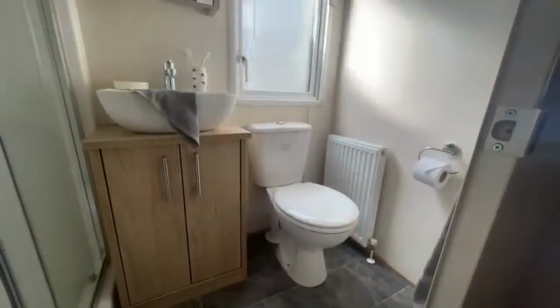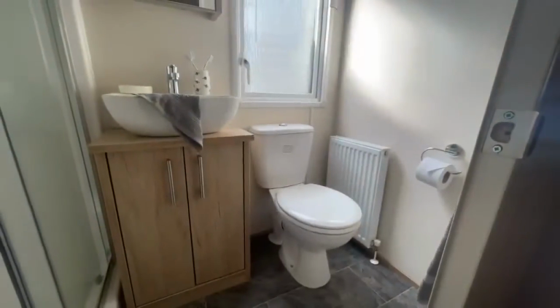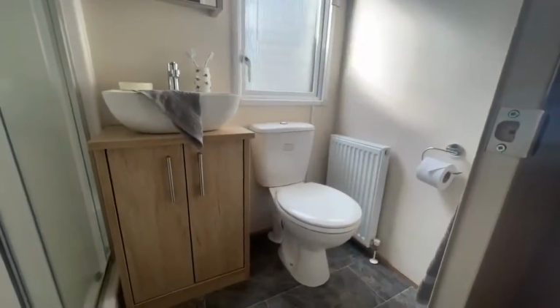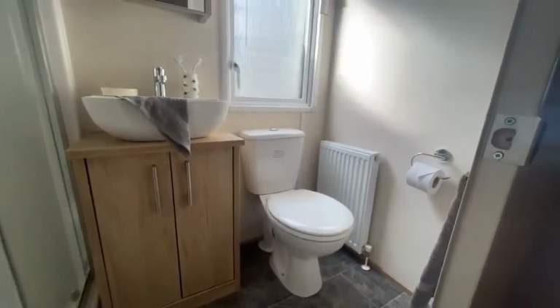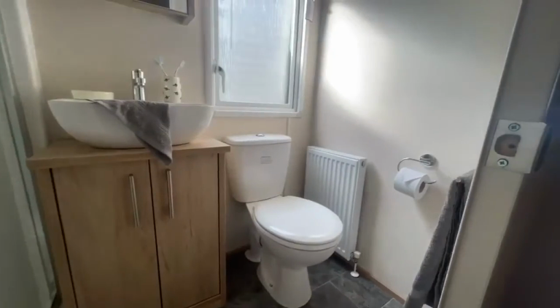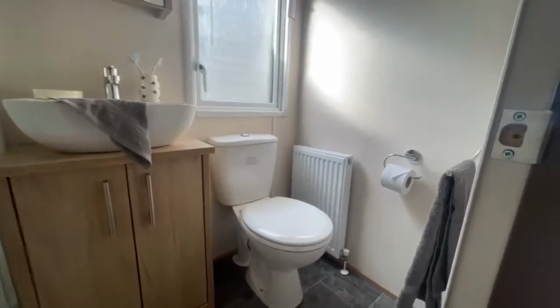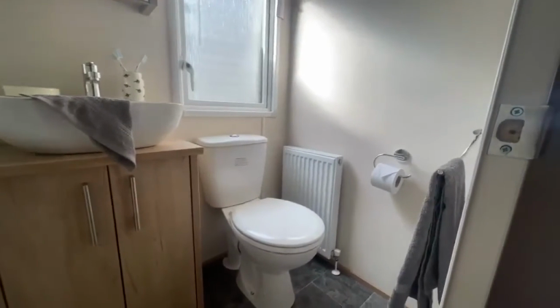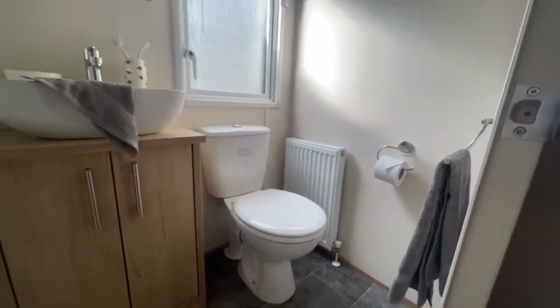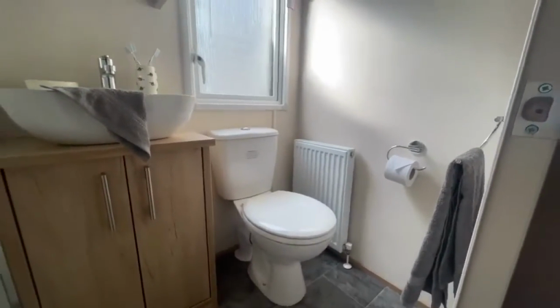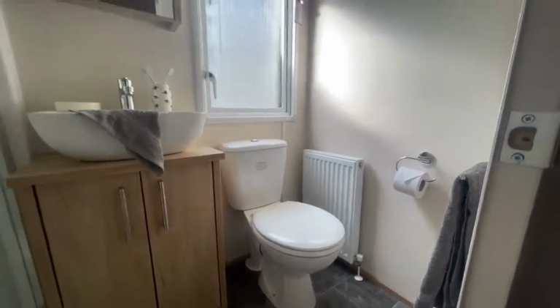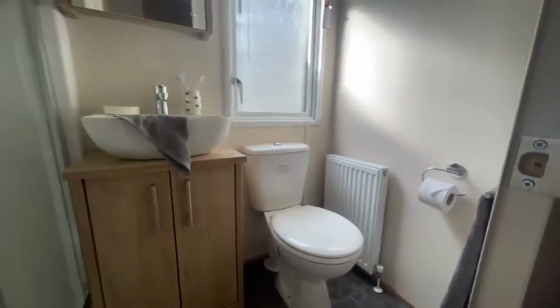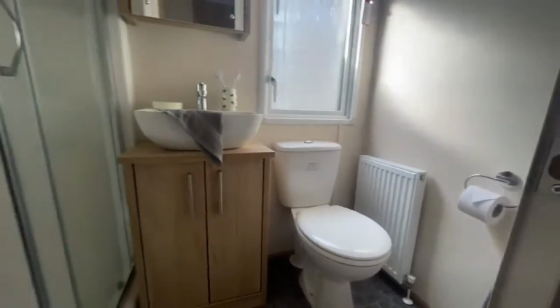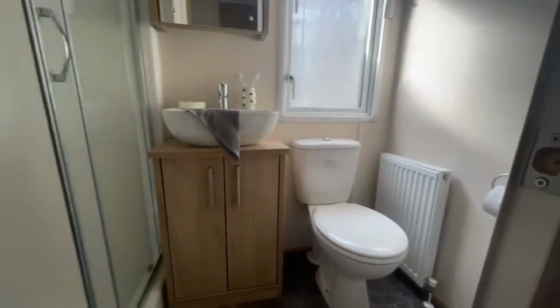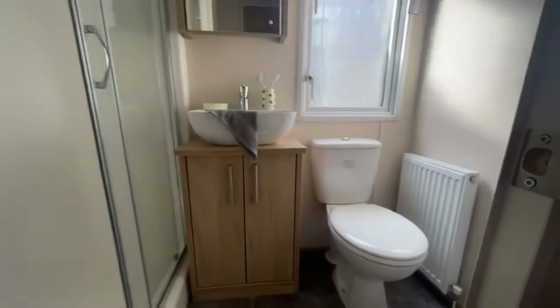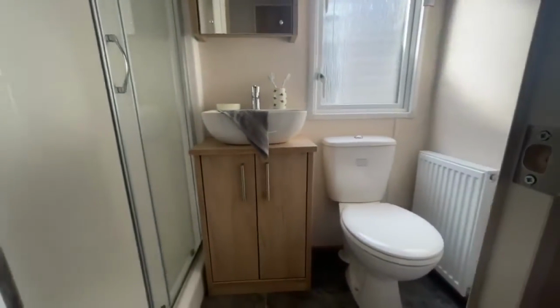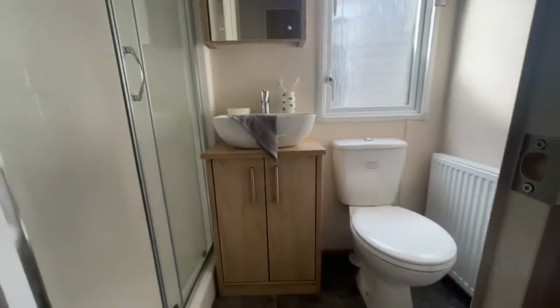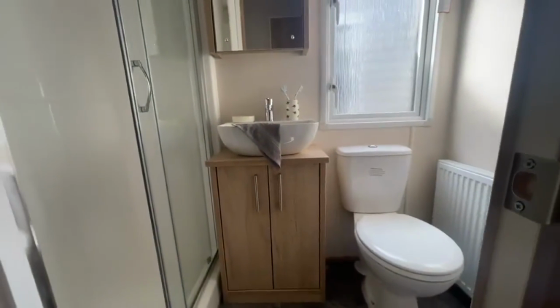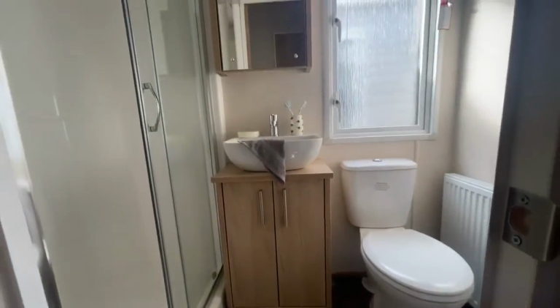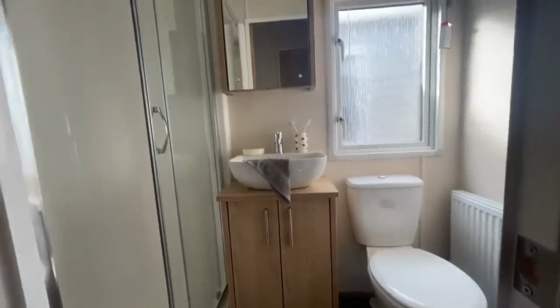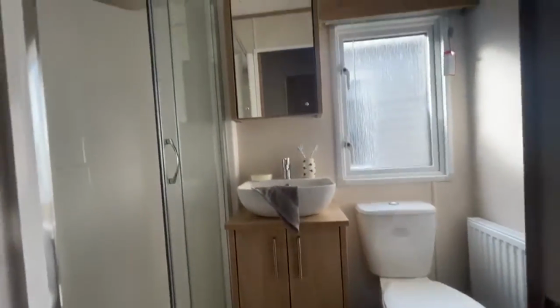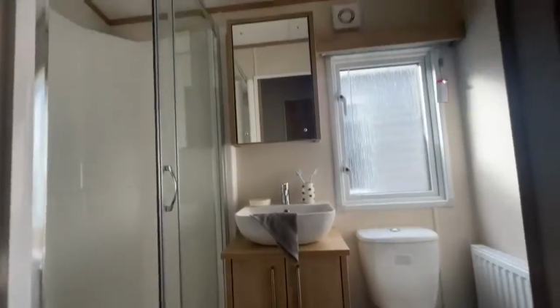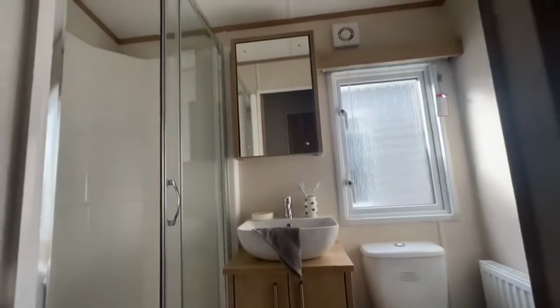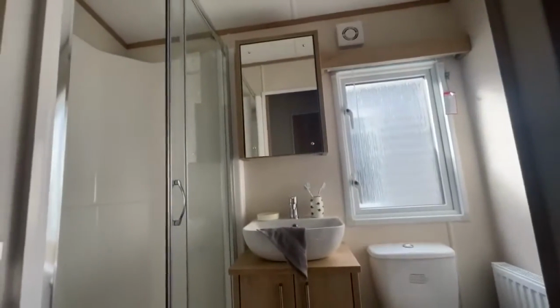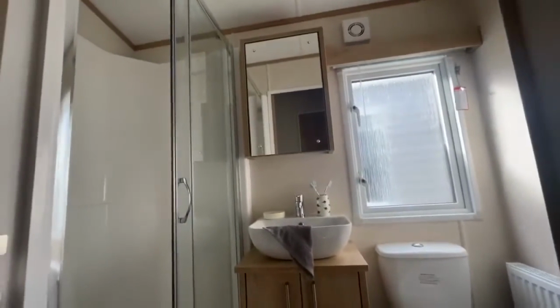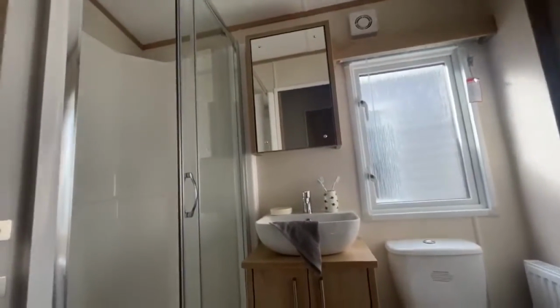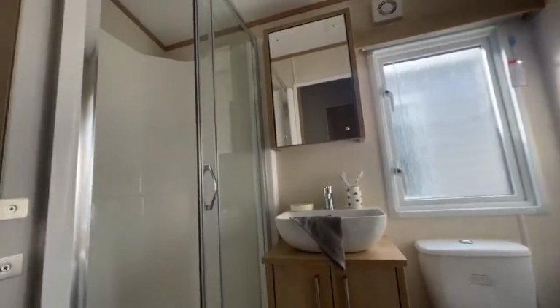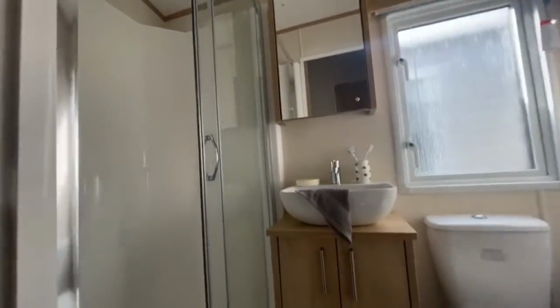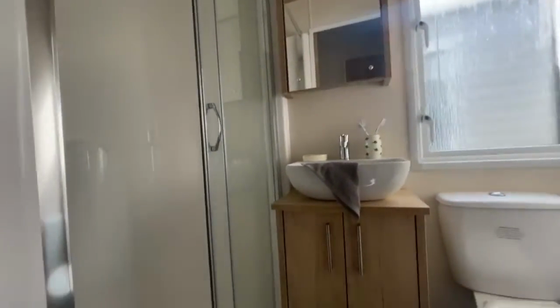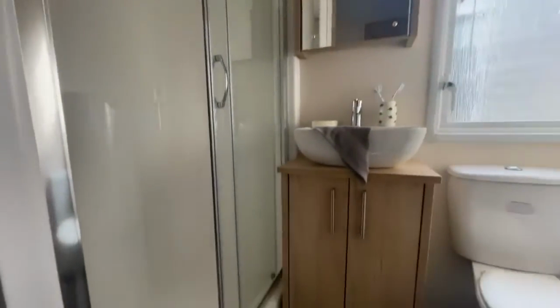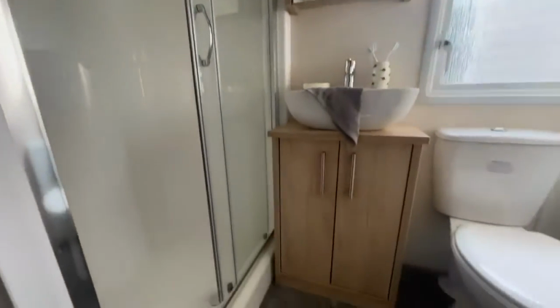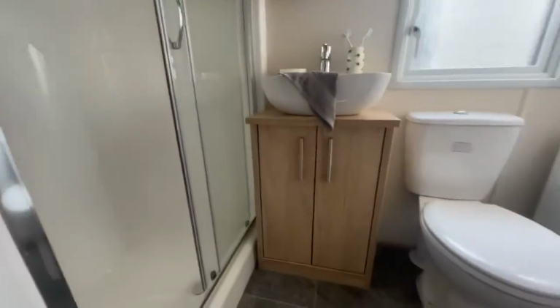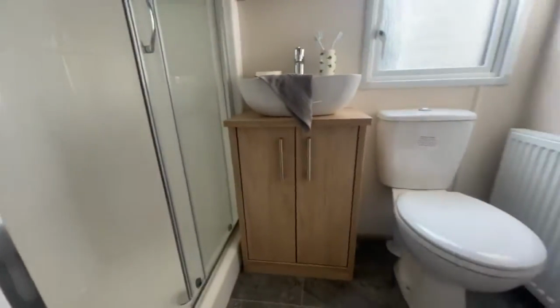You've then got your bathrooms. You've got your toilet and your towel rail at one end, just next to your sink with your storage cabinet underneath and a wall-mounted cabinet just above, and then a large double walk-in shower as well.